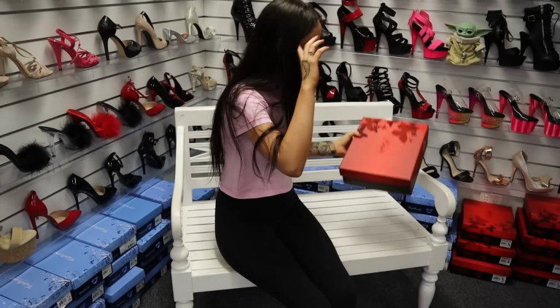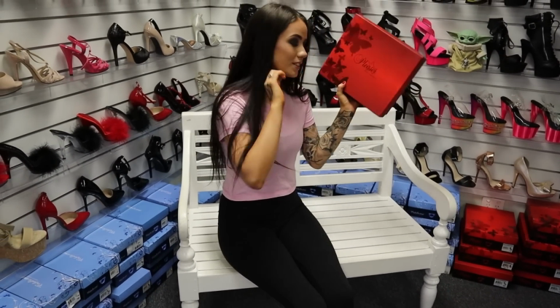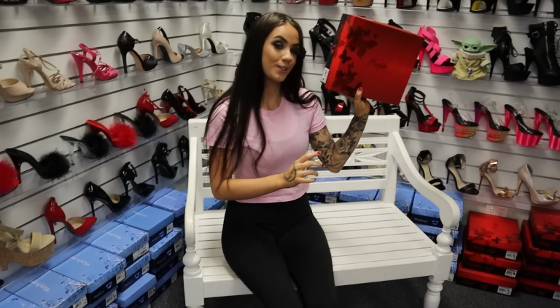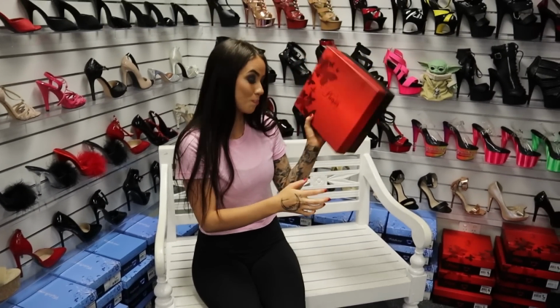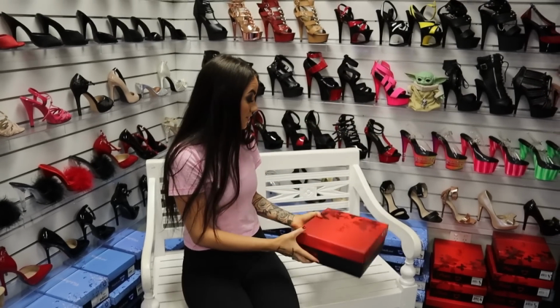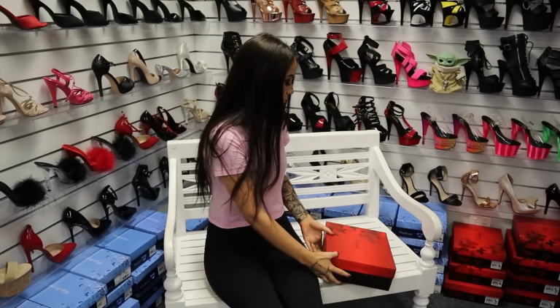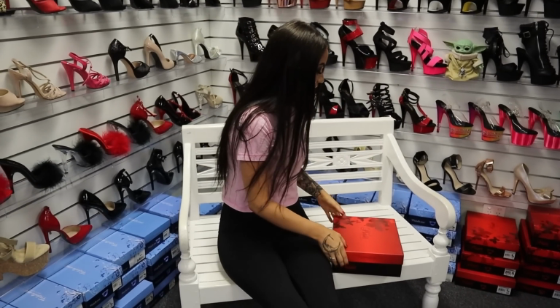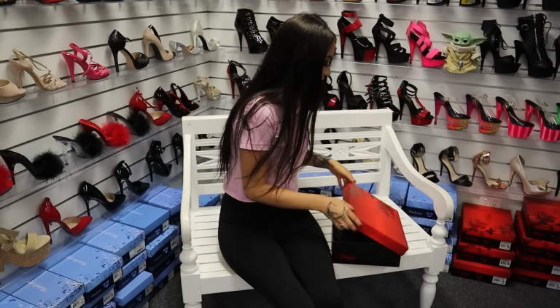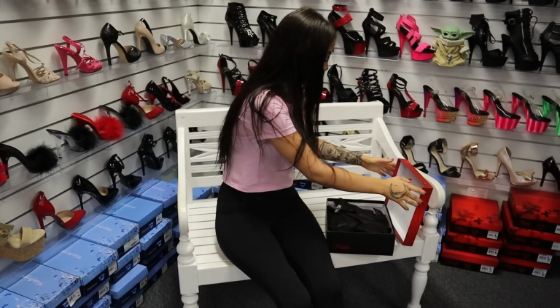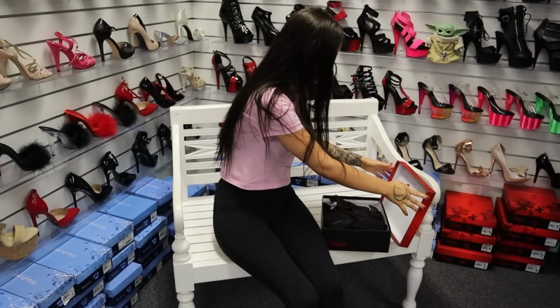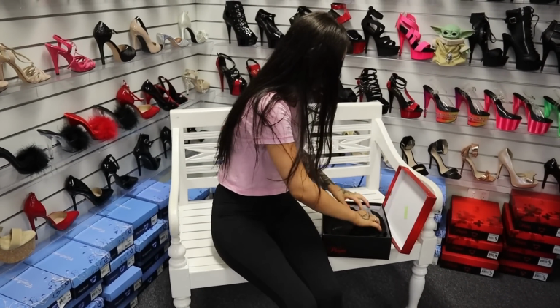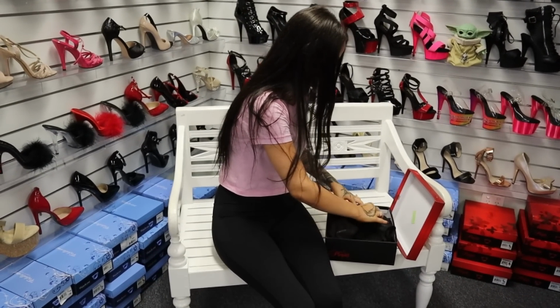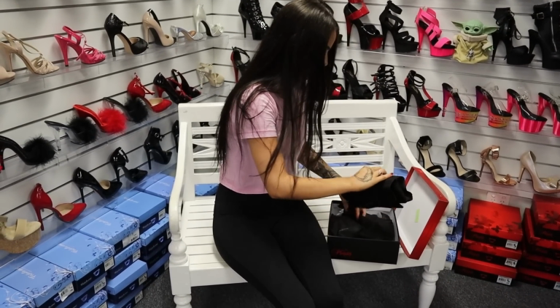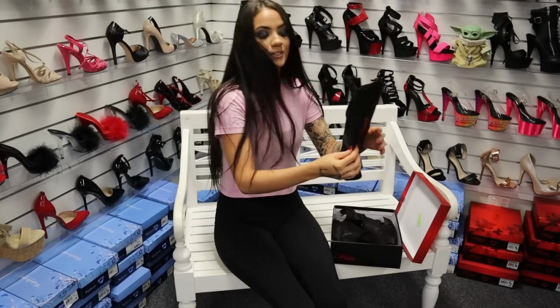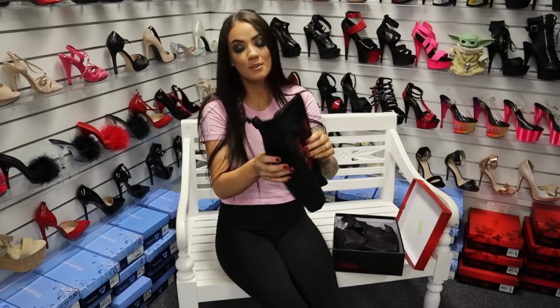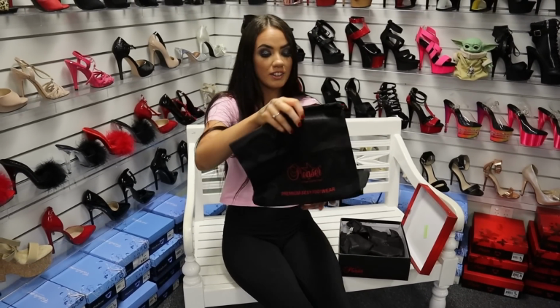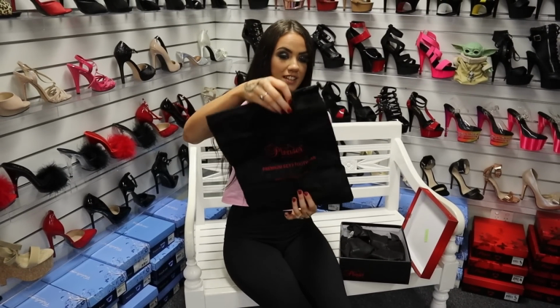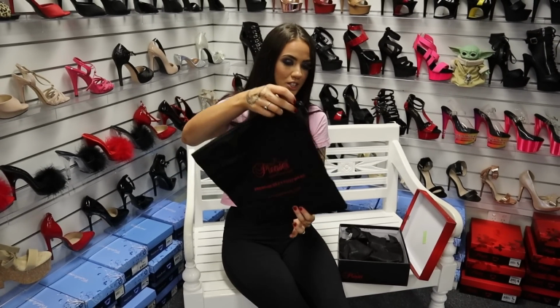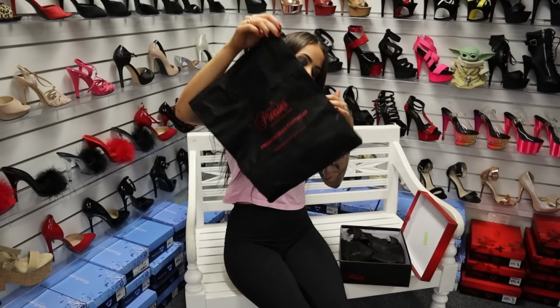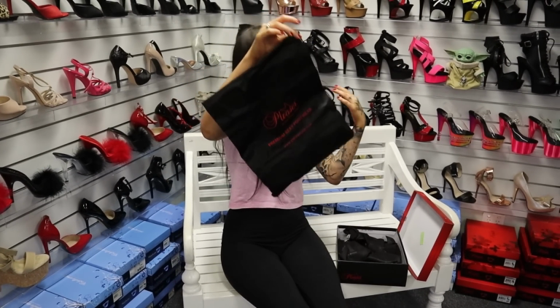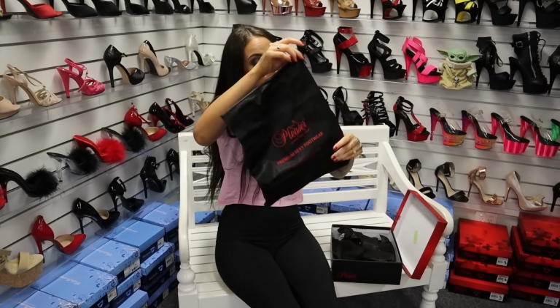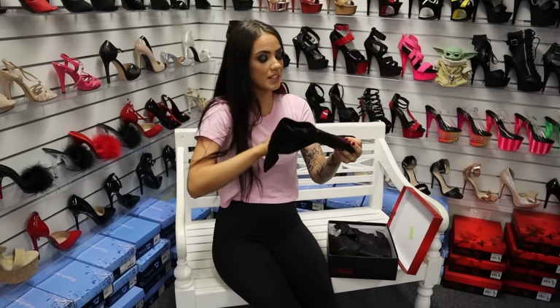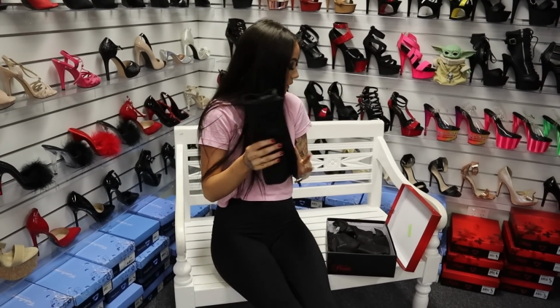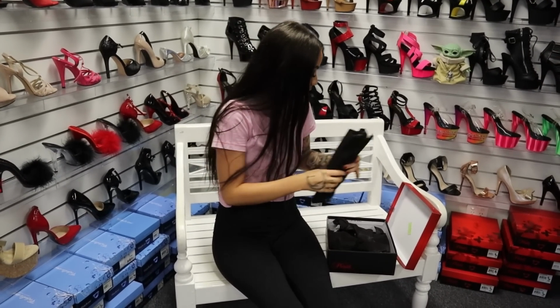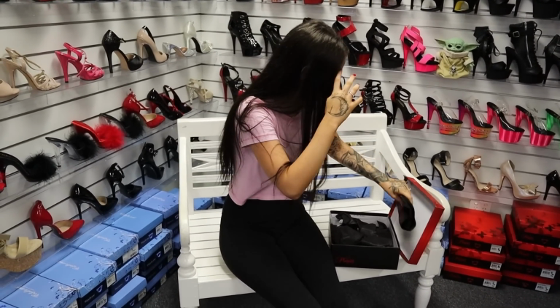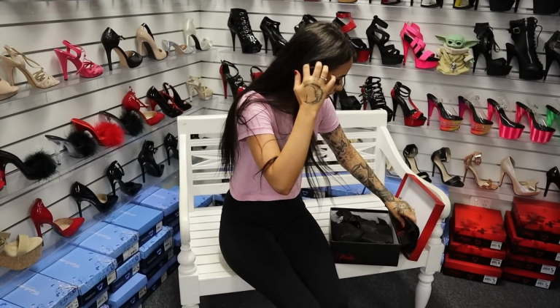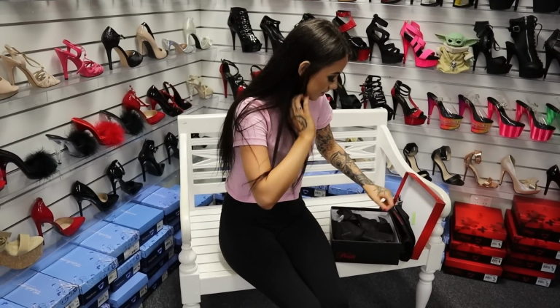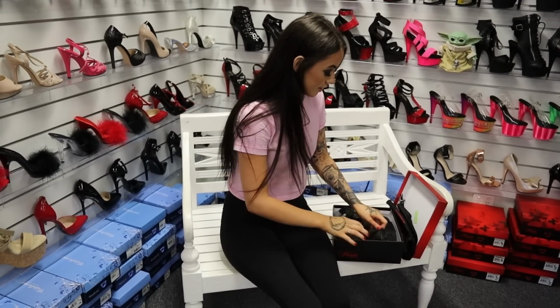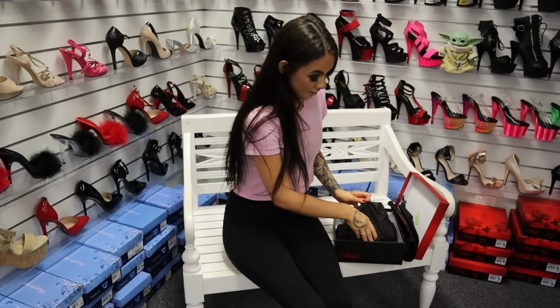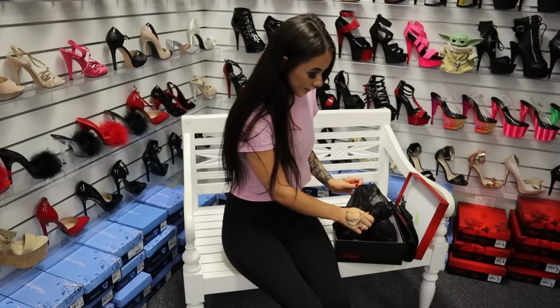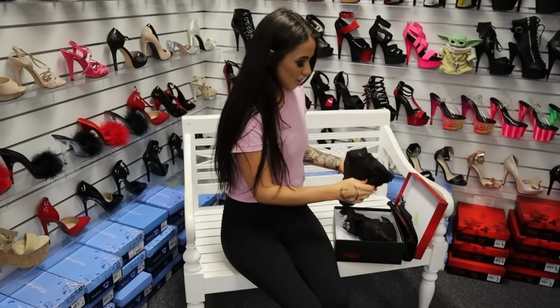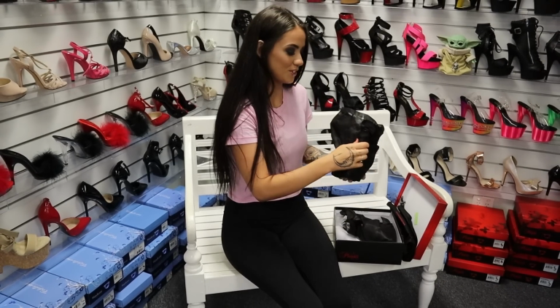As always, a really cool little box and your little traveller bag that I like to hang my shoes up in my closet with, so that's always really good that they come with that. Now the unveiling of the shoe.